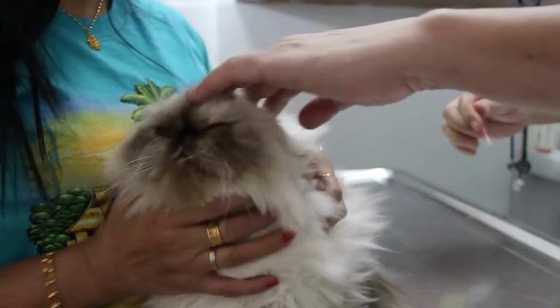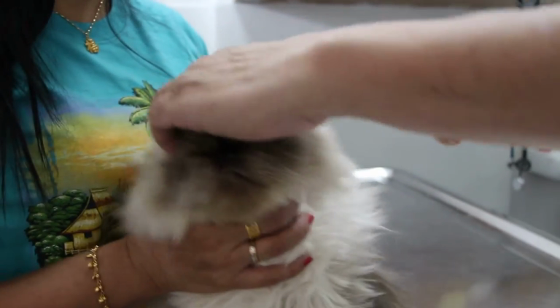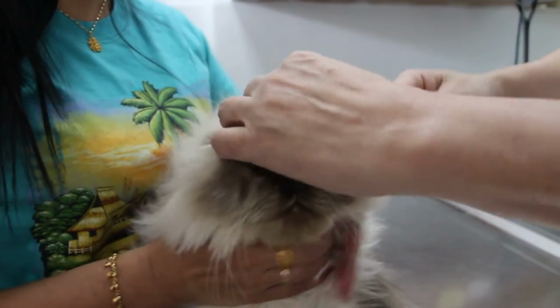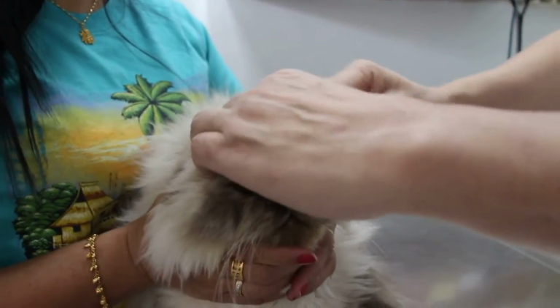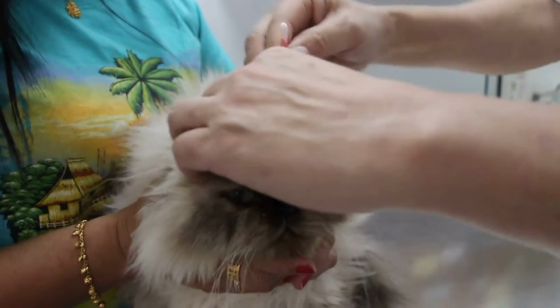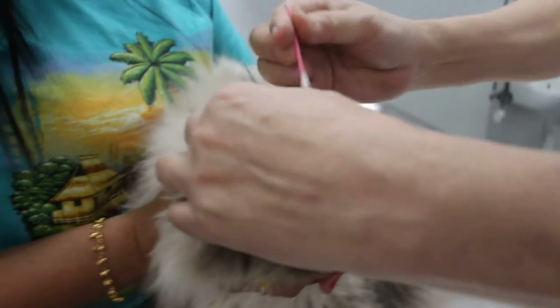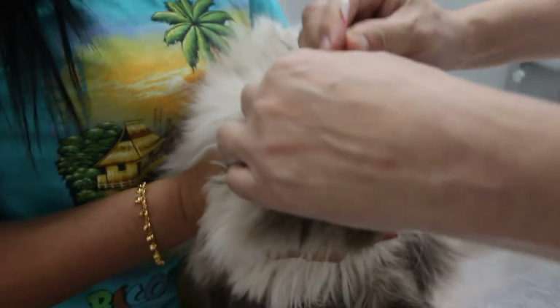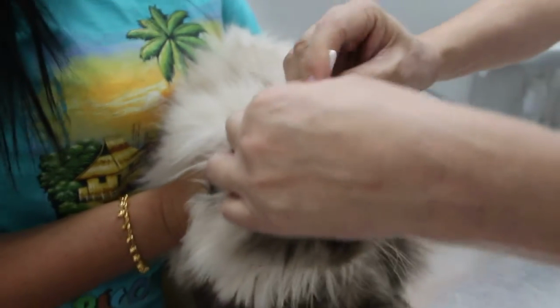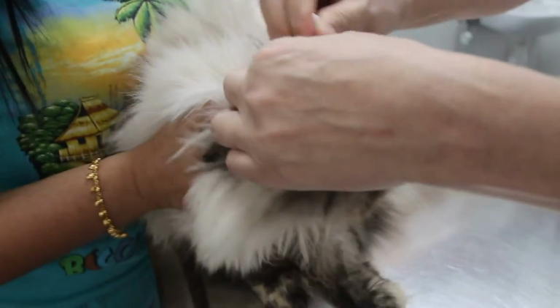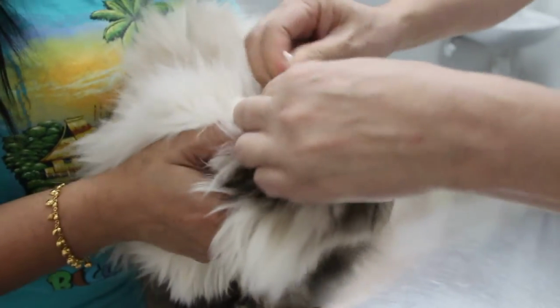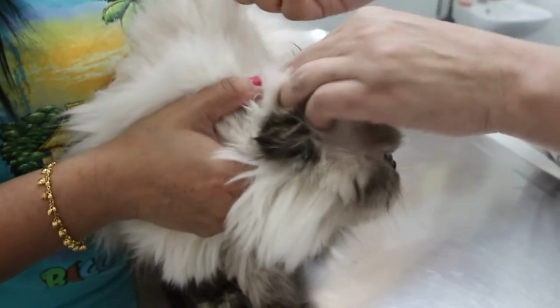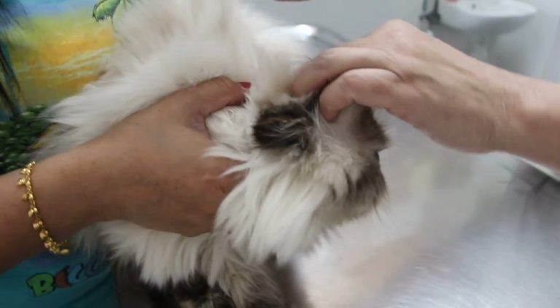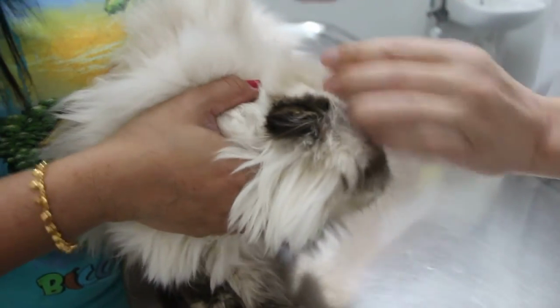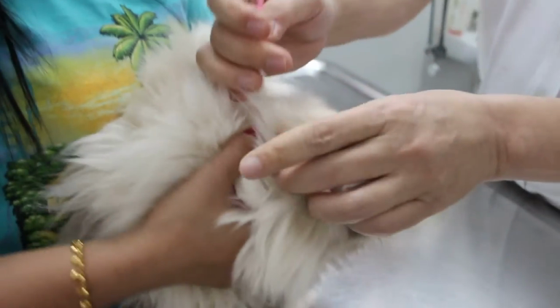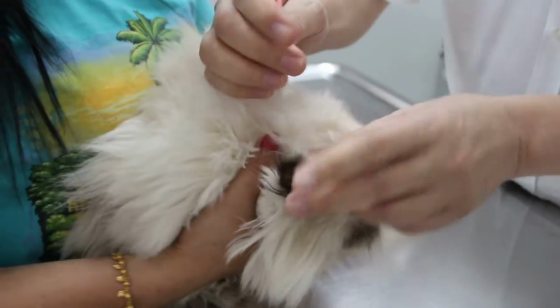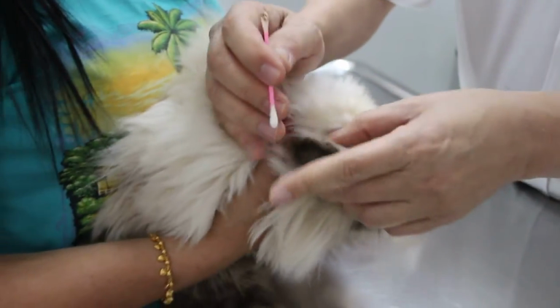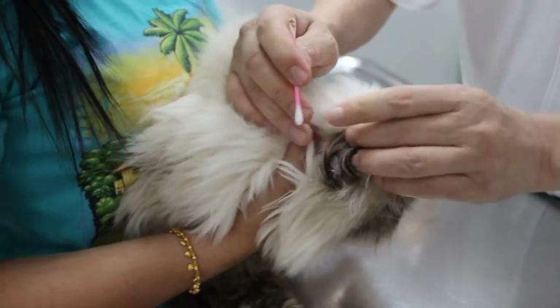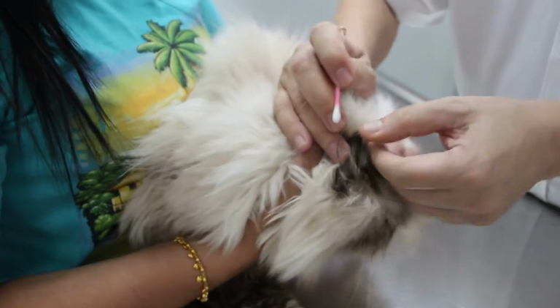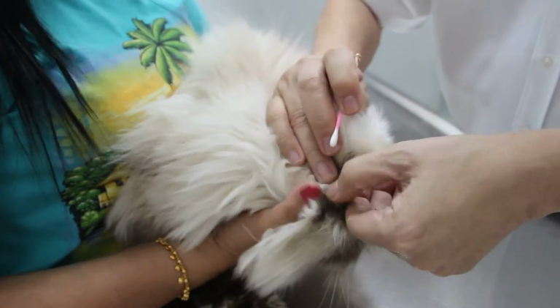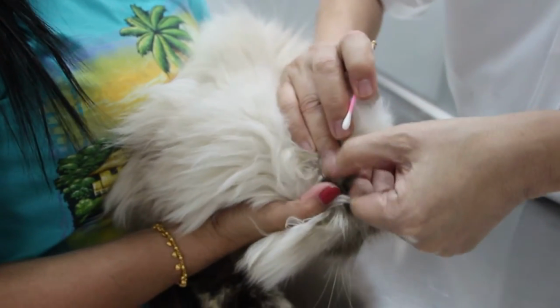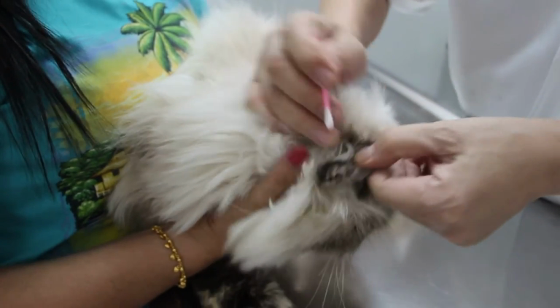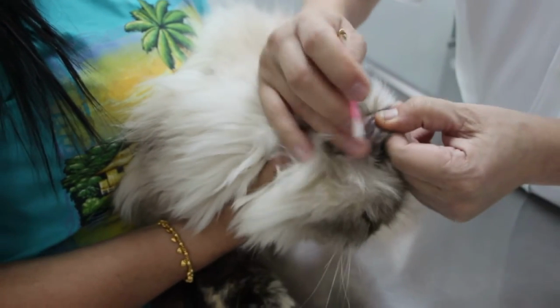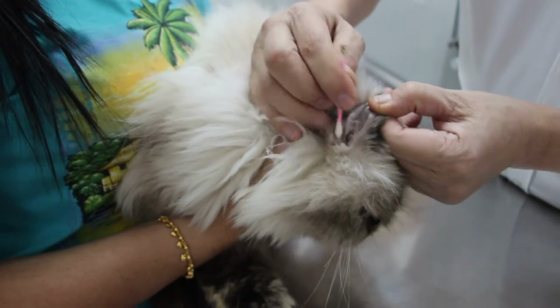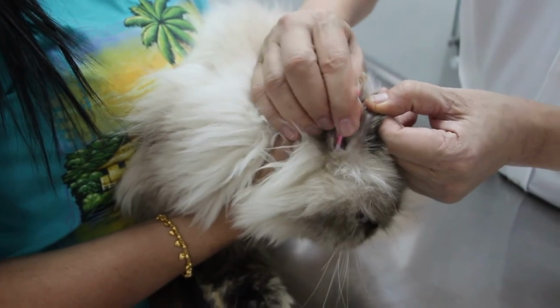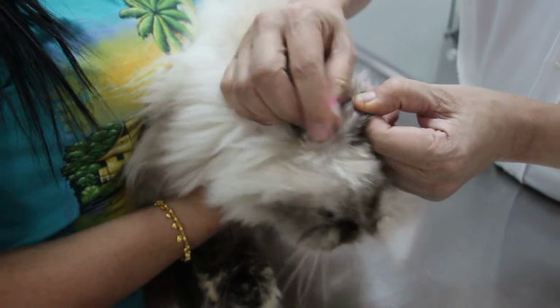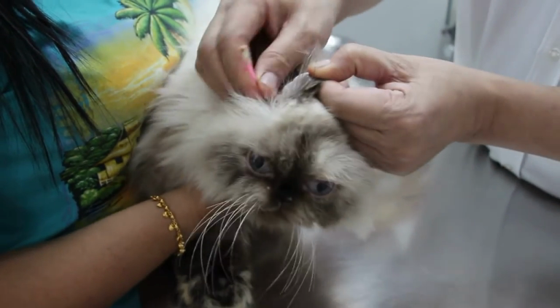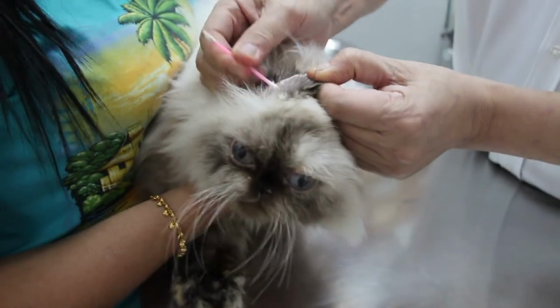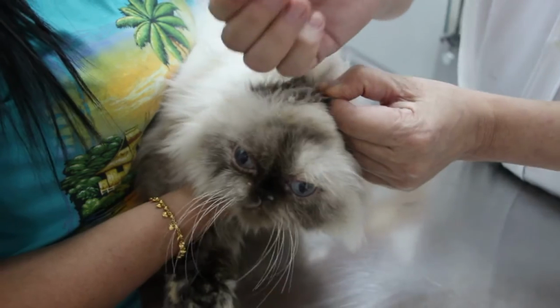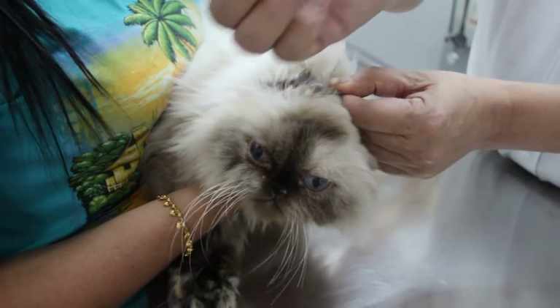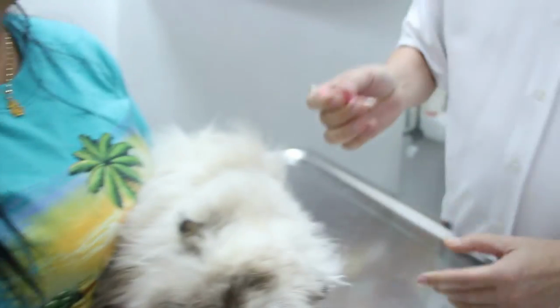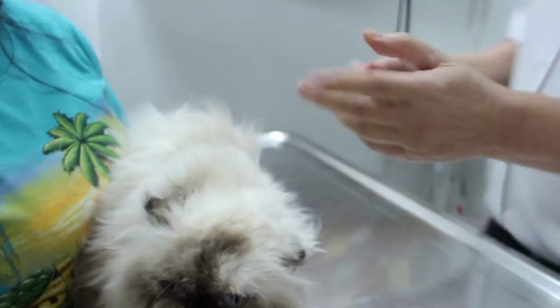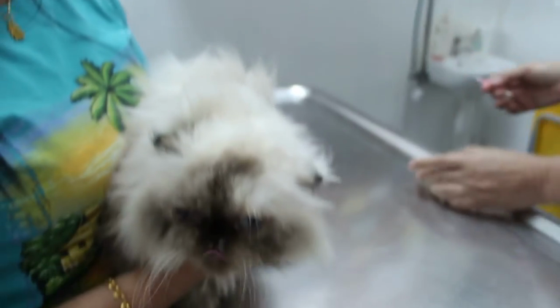Now check the ears as well, because sometimes the ears are a problem. The owner says she cleaned them last night. They are very dirty, so this cat must have ear drops put in. Must keep doing that — put two or three drops in.